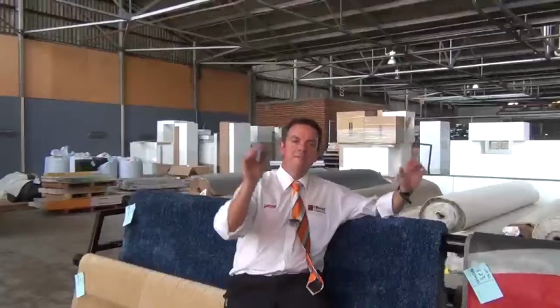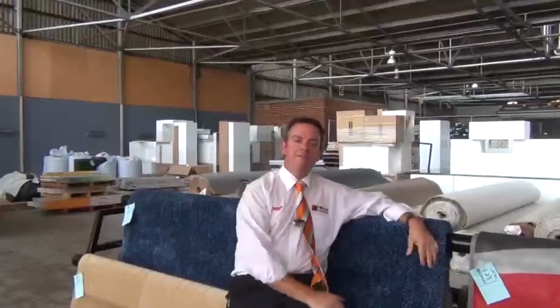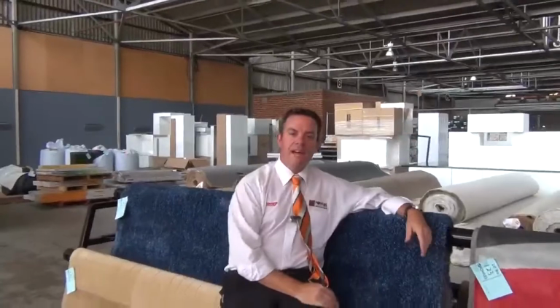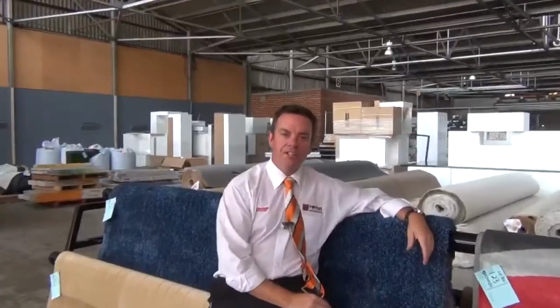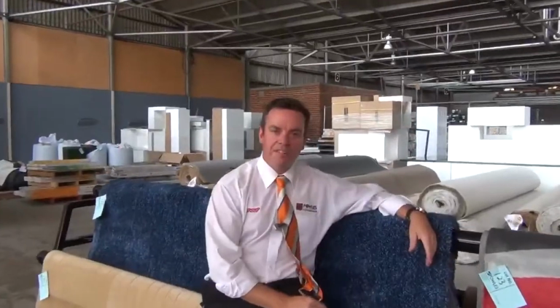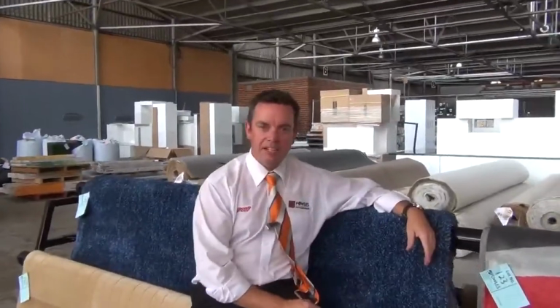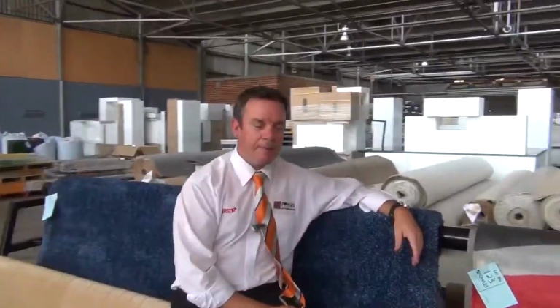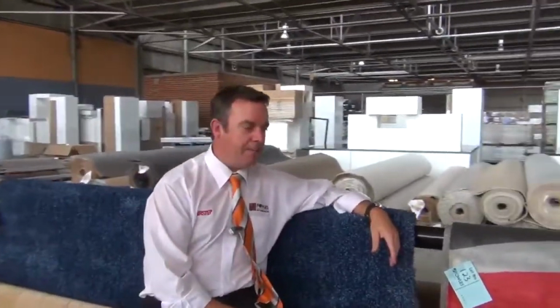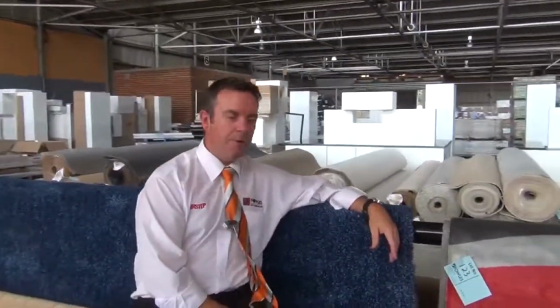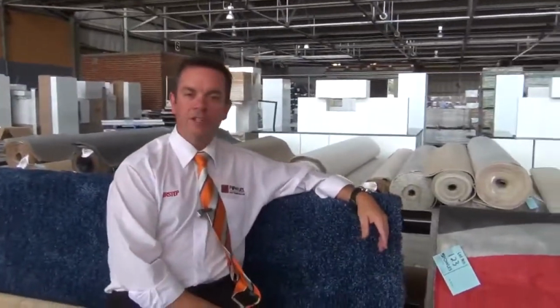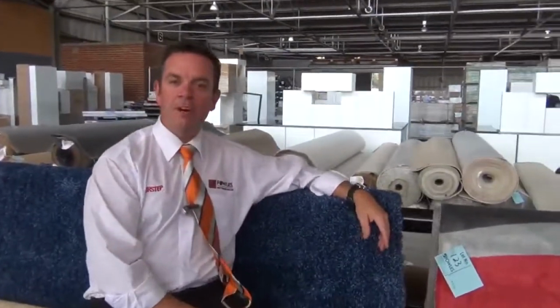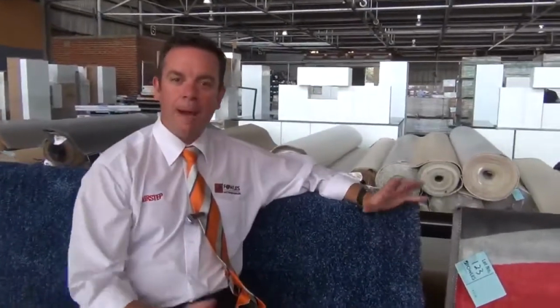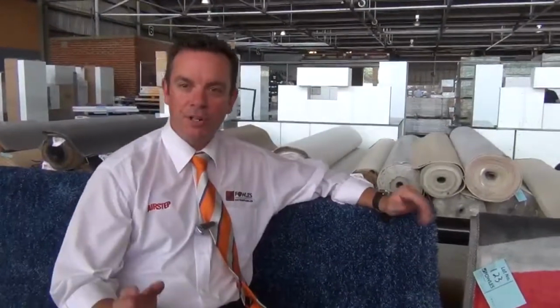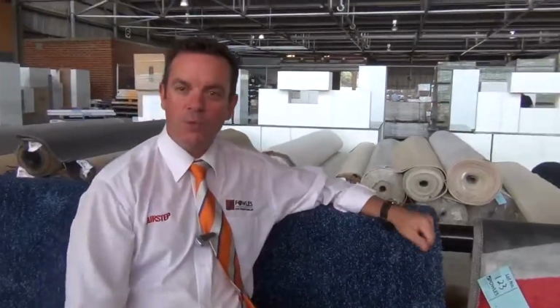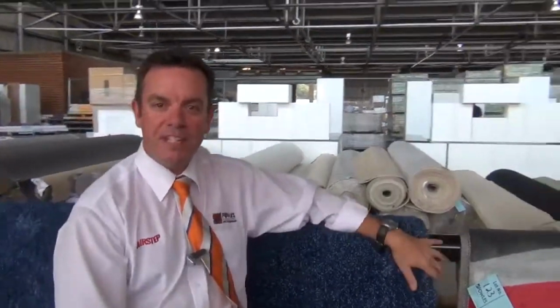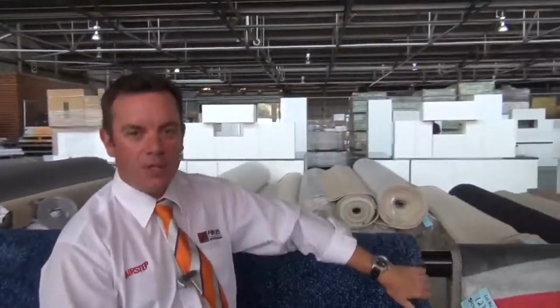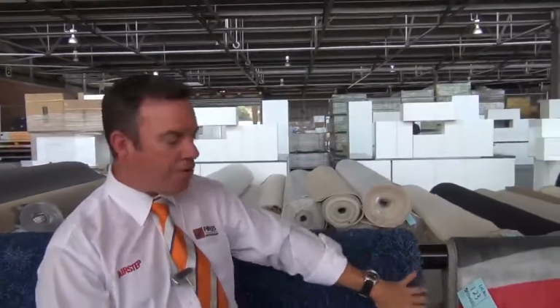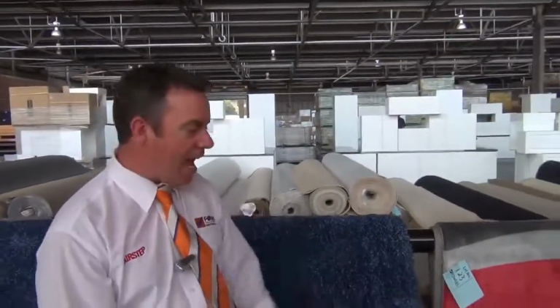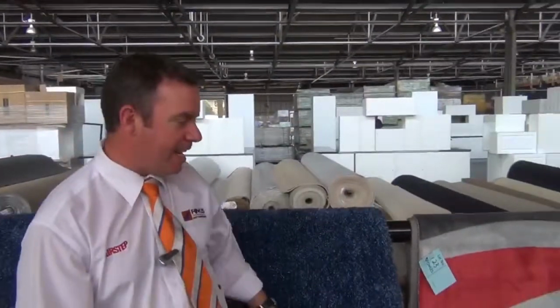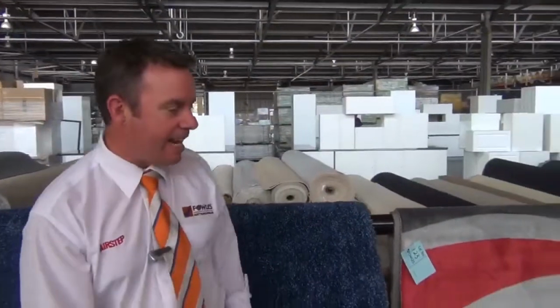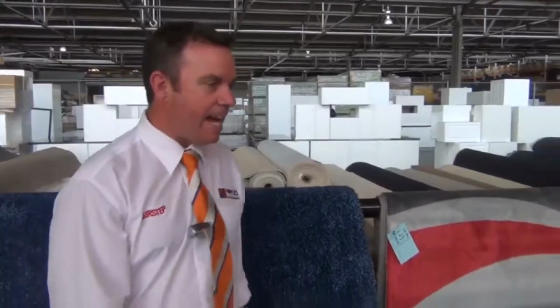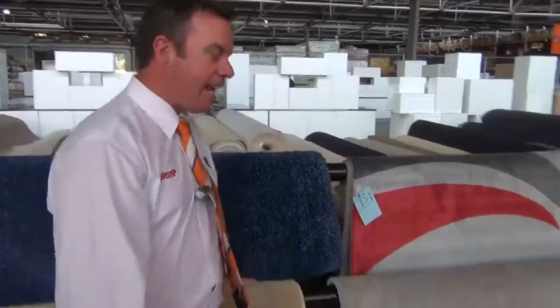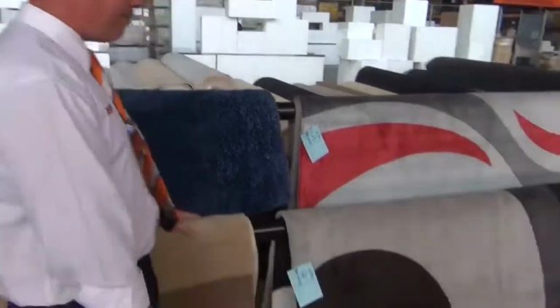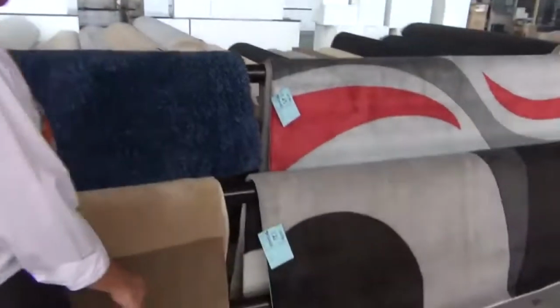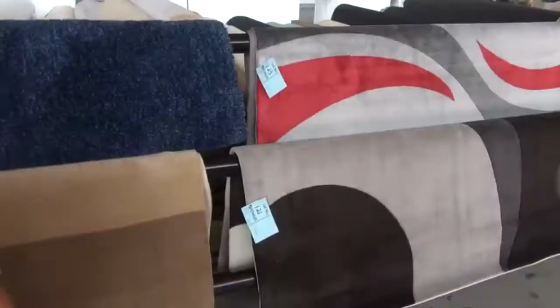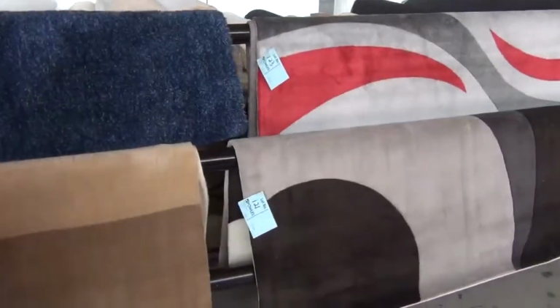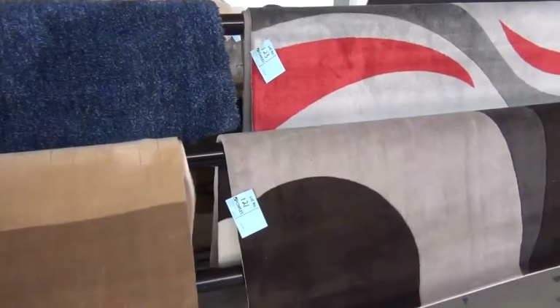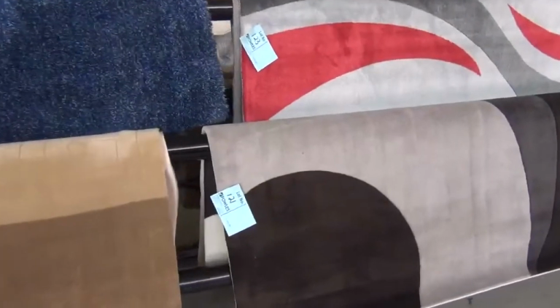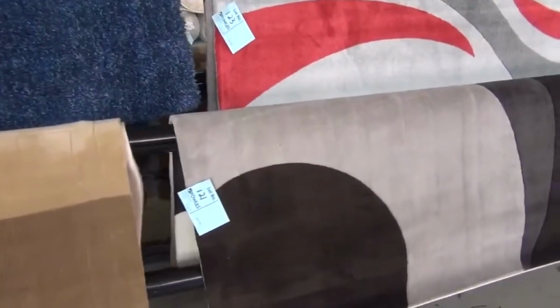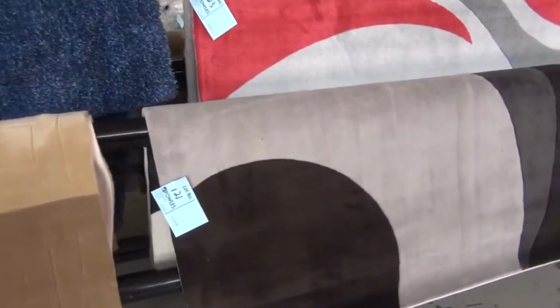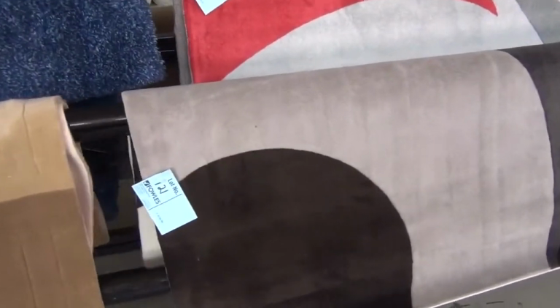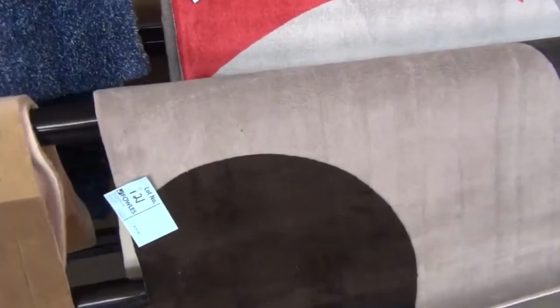Hey, I'm John from Fowles Auction Sales. I'm here to preview tomorrow's carpet auction. It's Wednesday the 12th at 10 a.m. tomorrow.